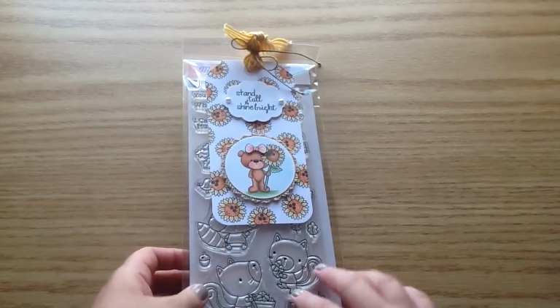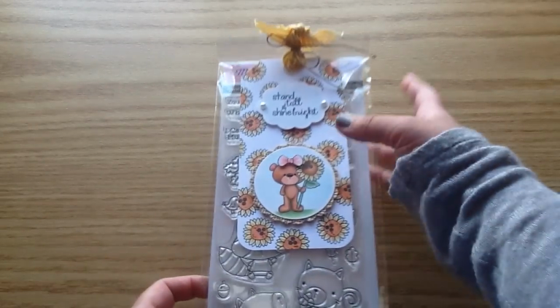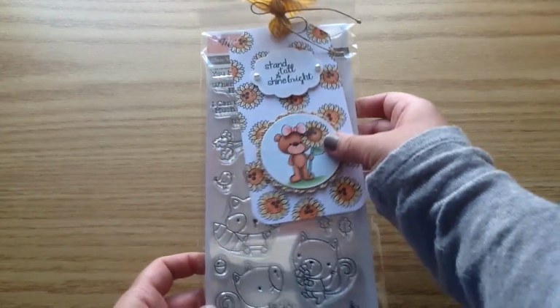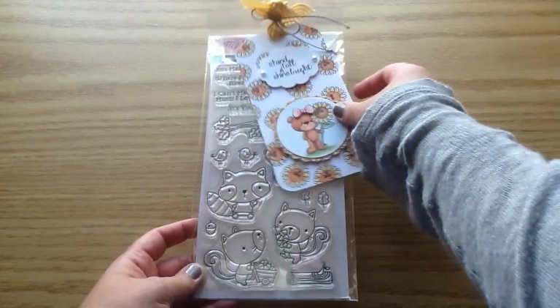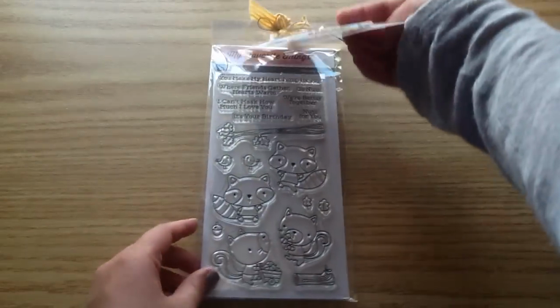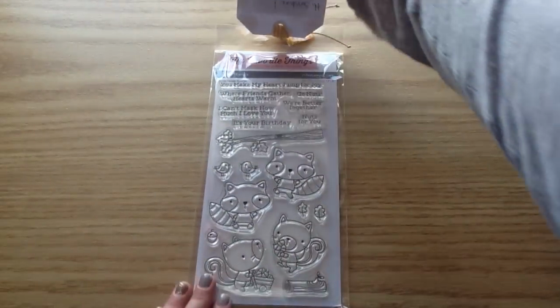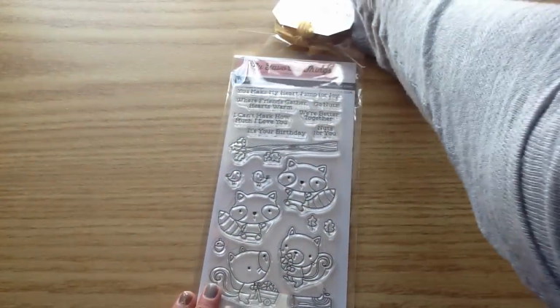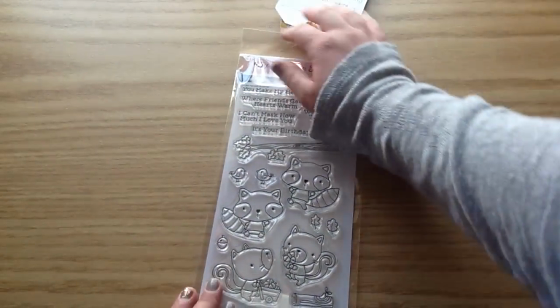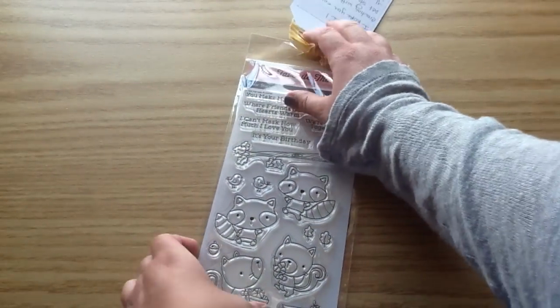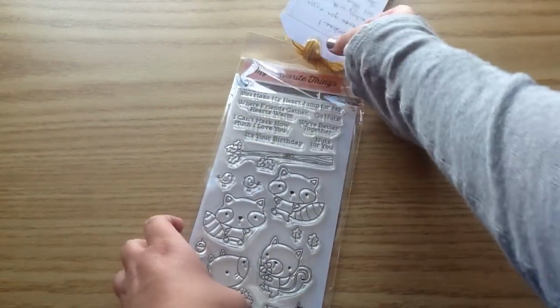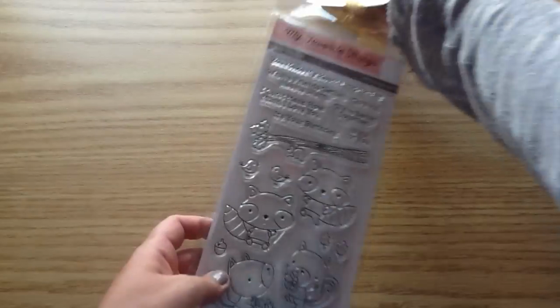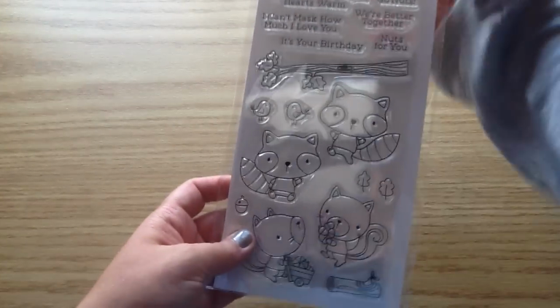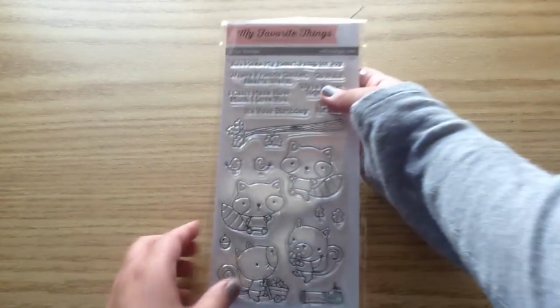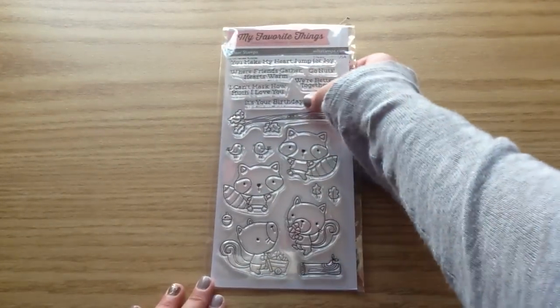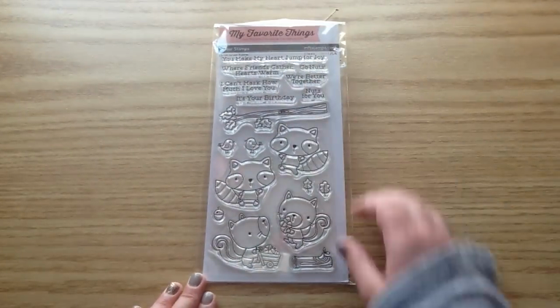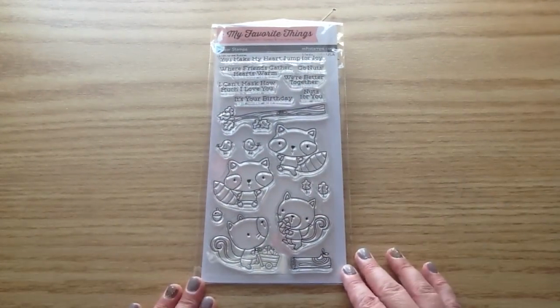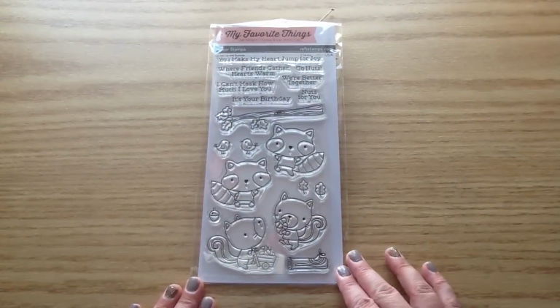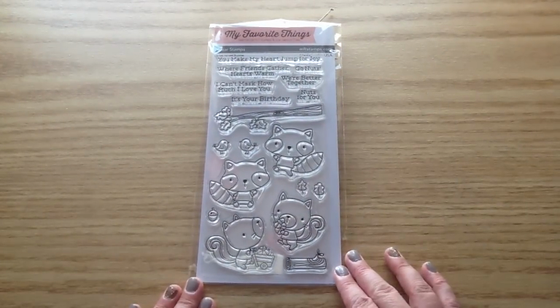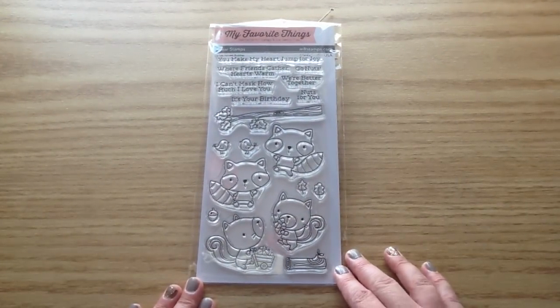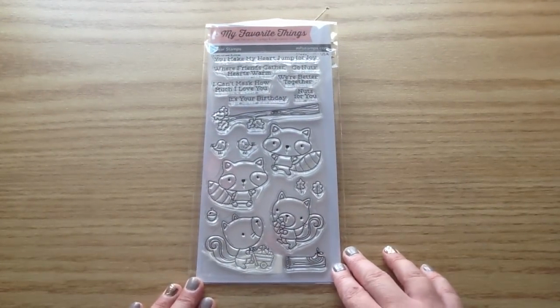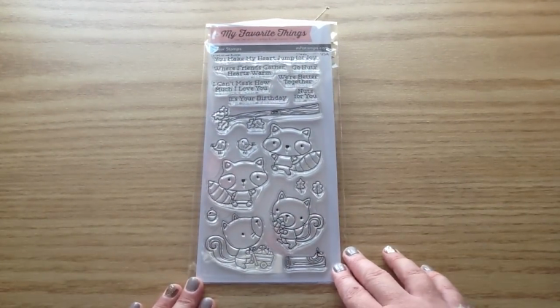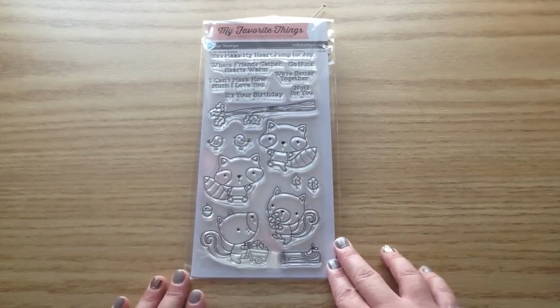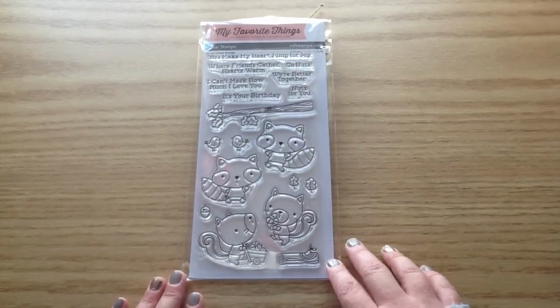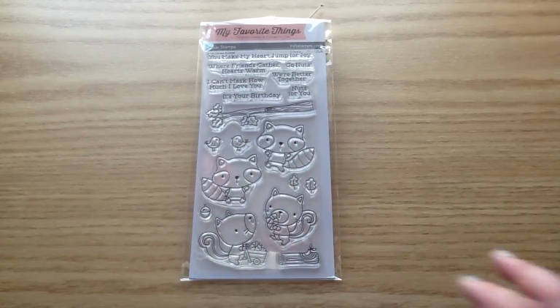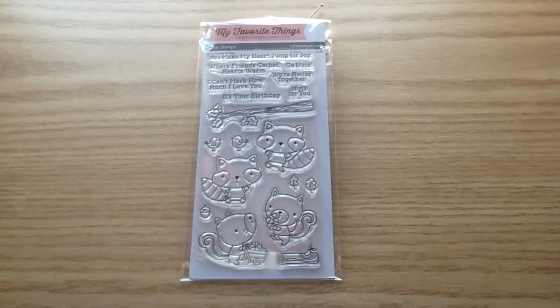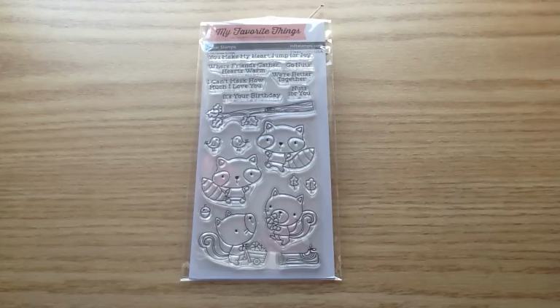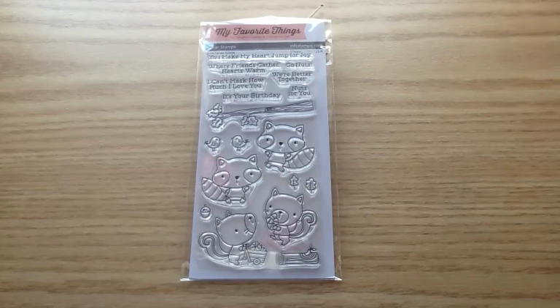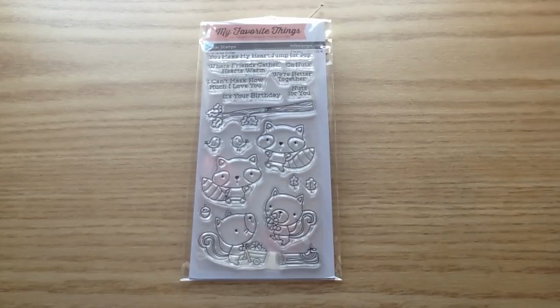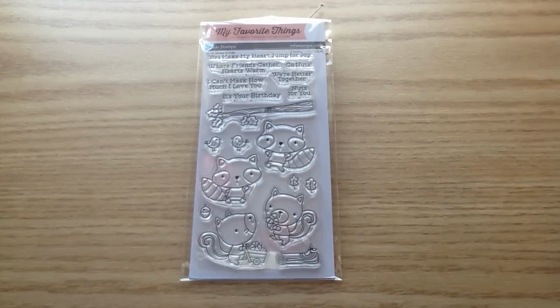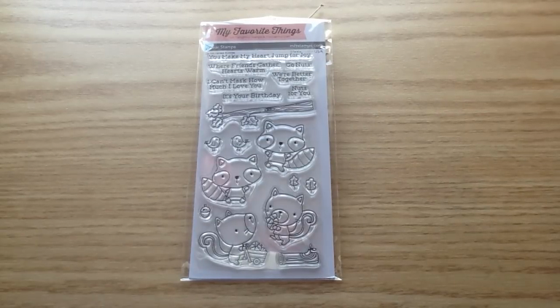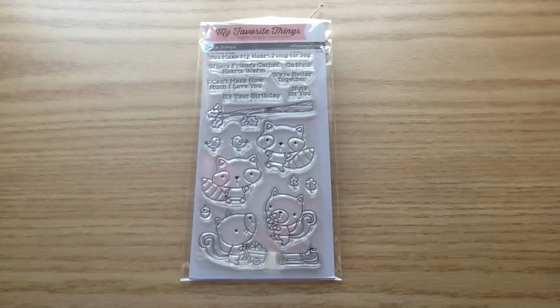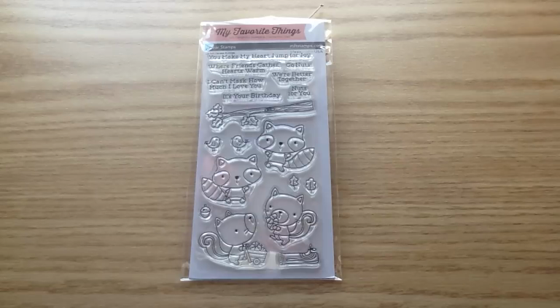And then here is the stamp set she sent me, and I am absolutely in love with it. It is by MFT and it's called Harvest Buddies. I've been loving all of the fall stamp sets that MFT has come out with.